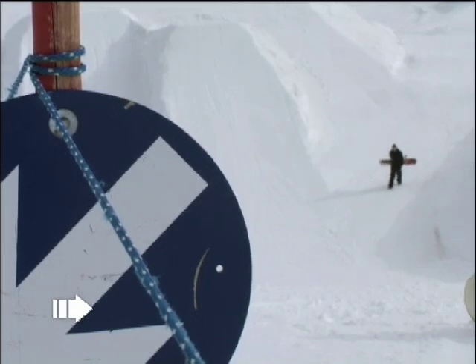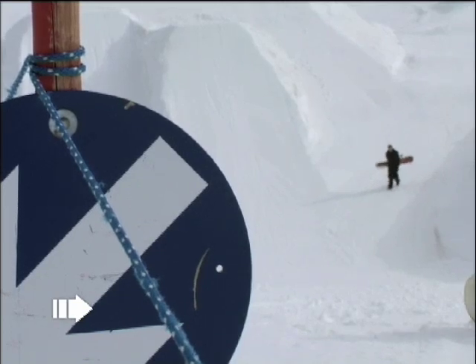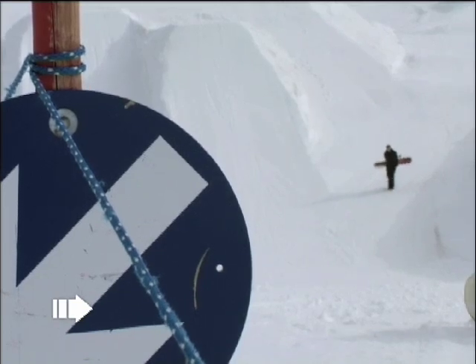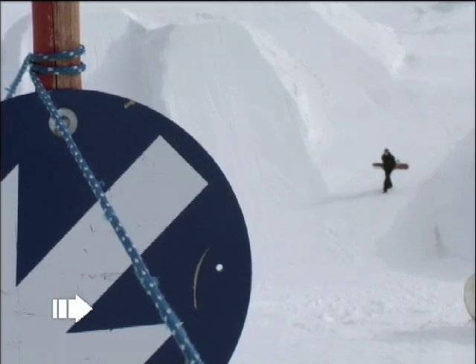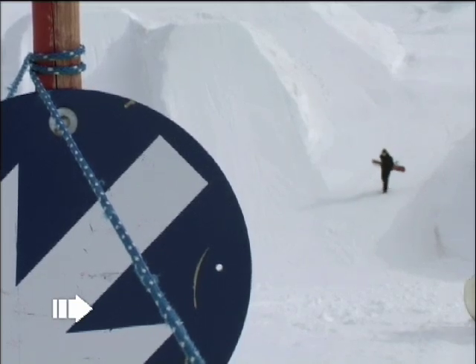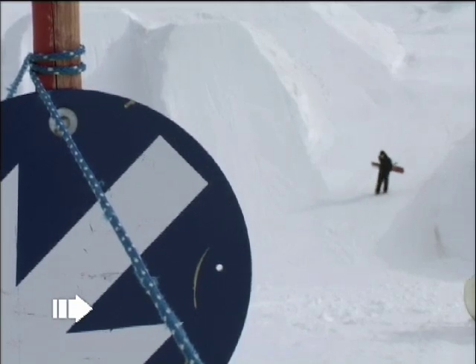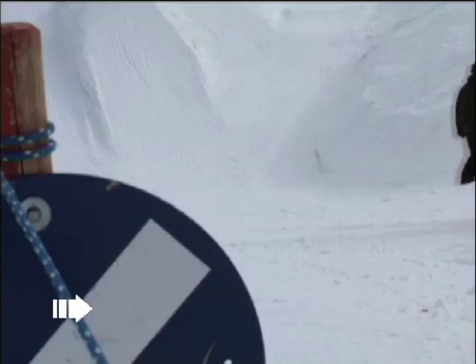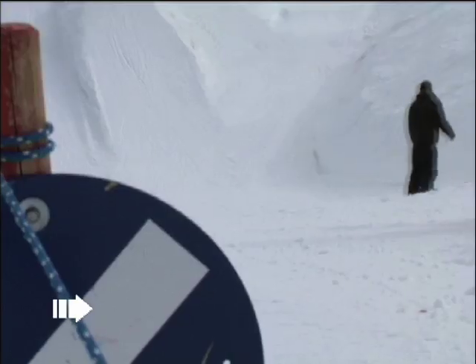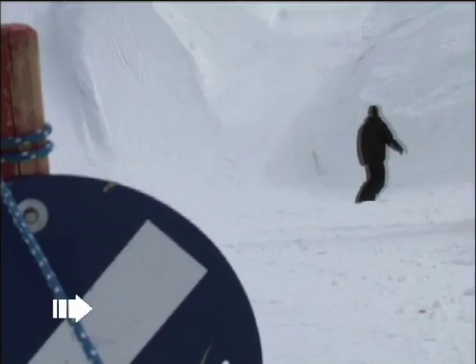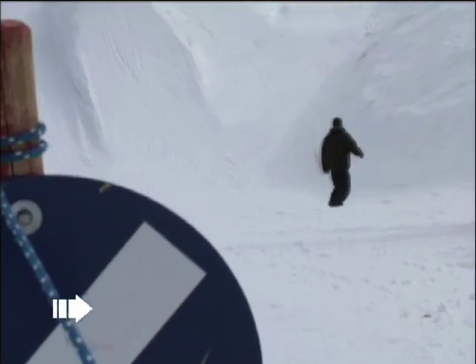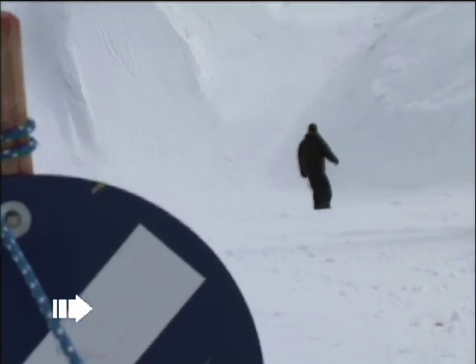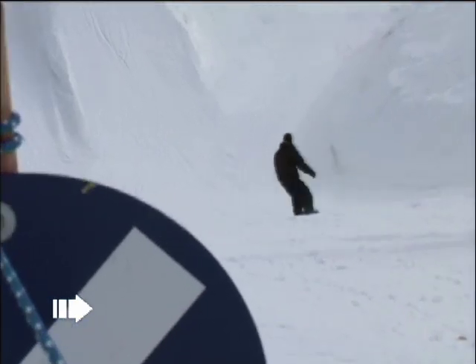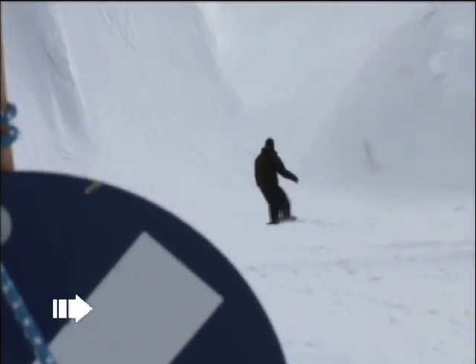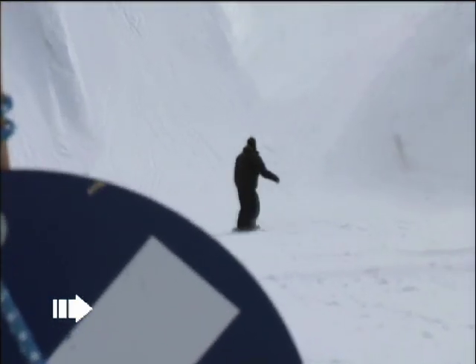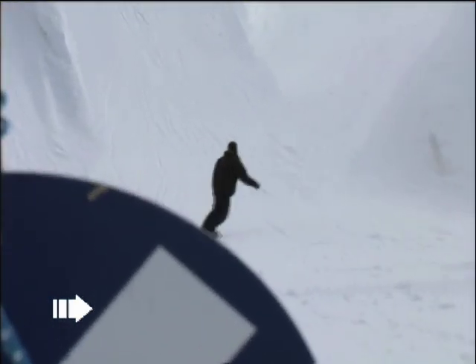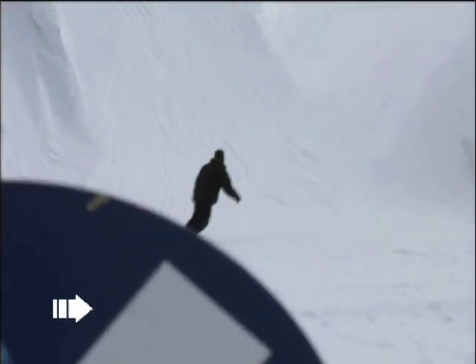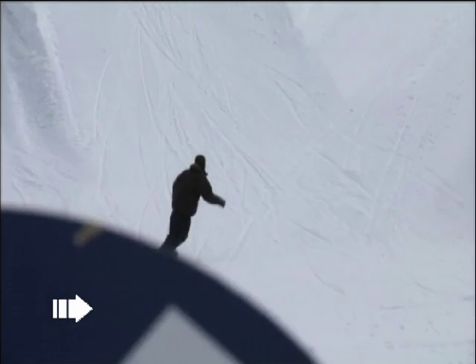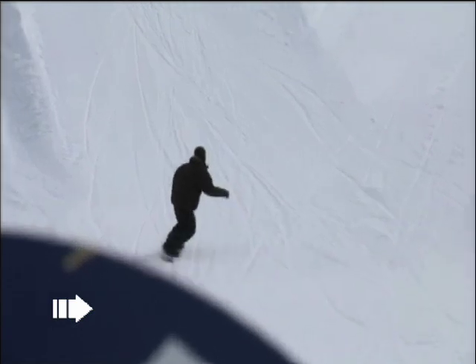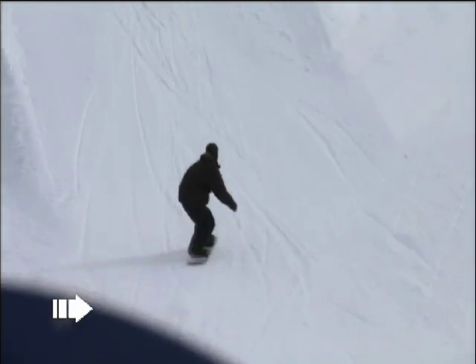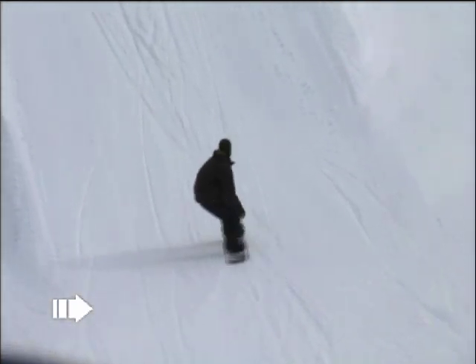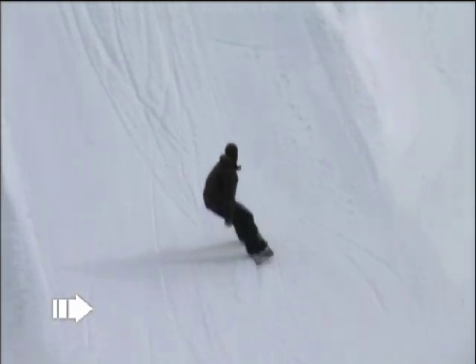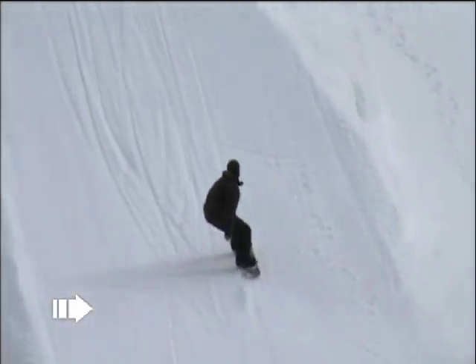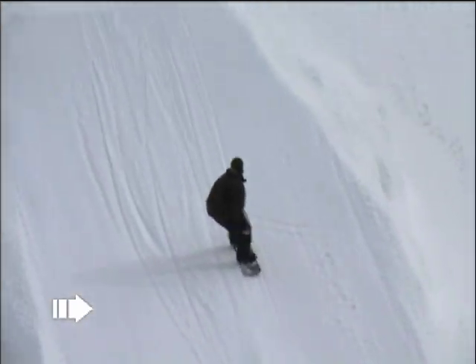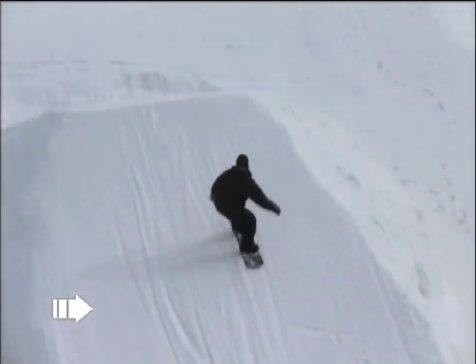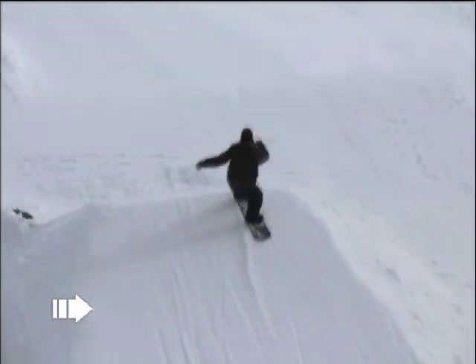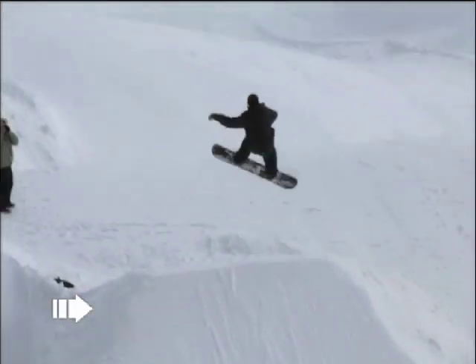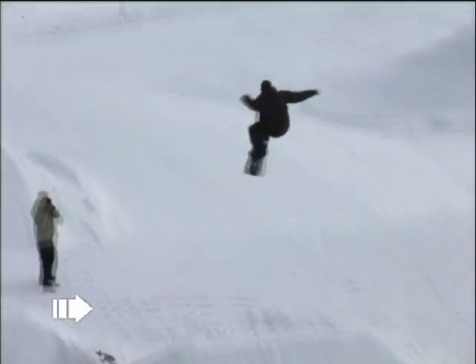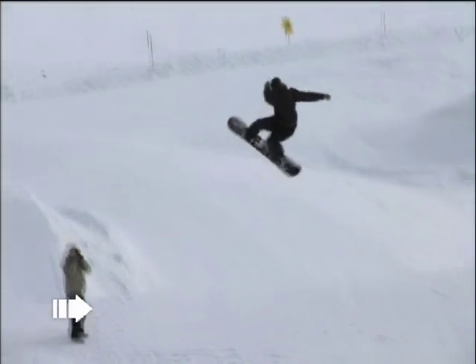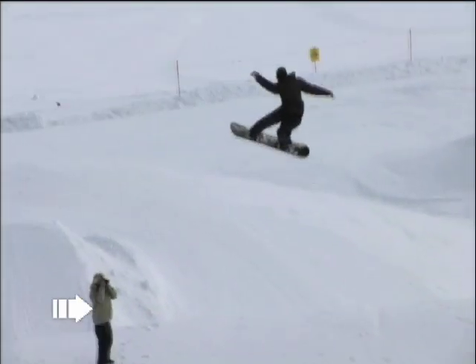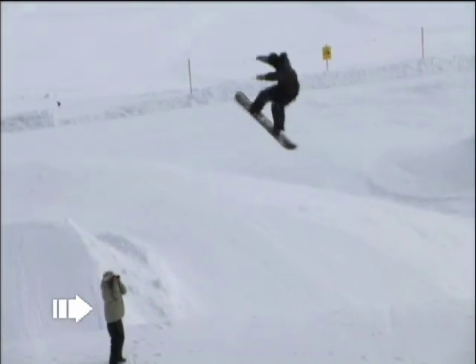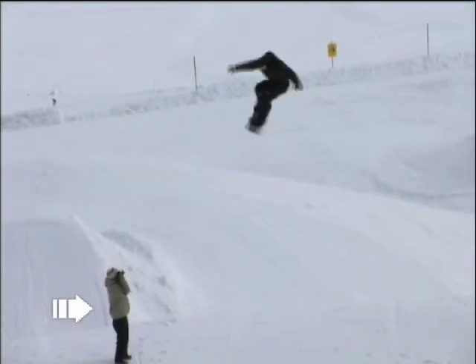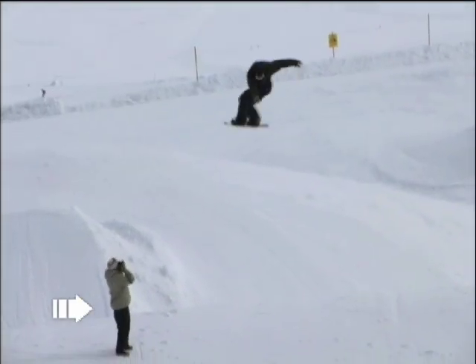Before you learn this trick, make sure you know how to do a proper Frontside G60. It's about the same on the take-off — you go slightly on your heel edge to get the rotation.